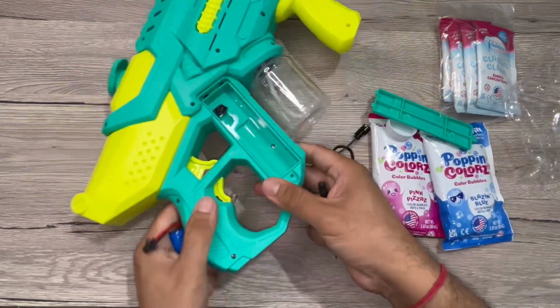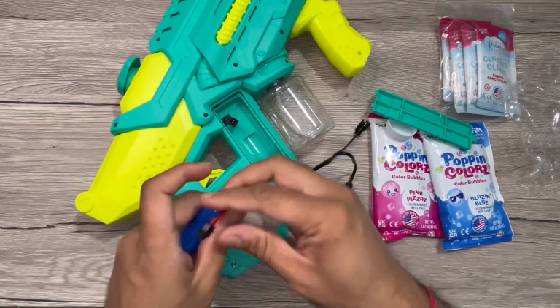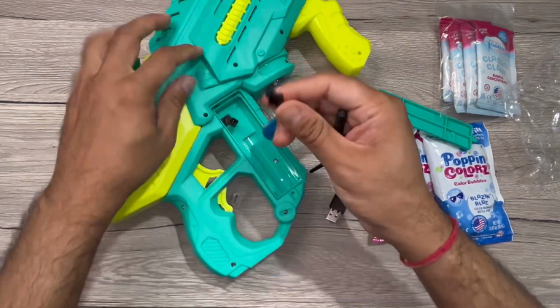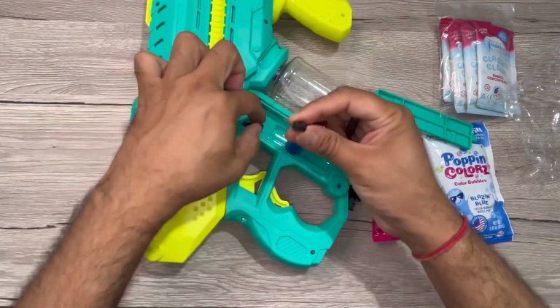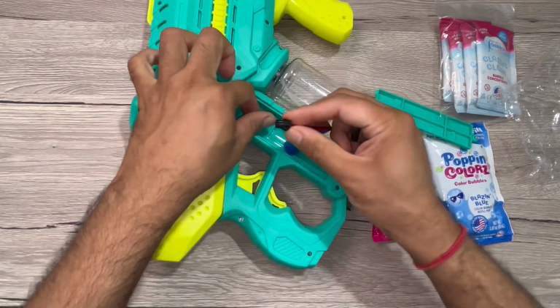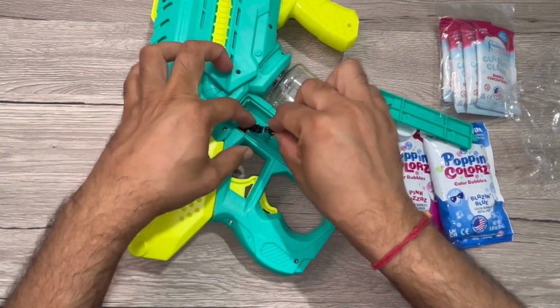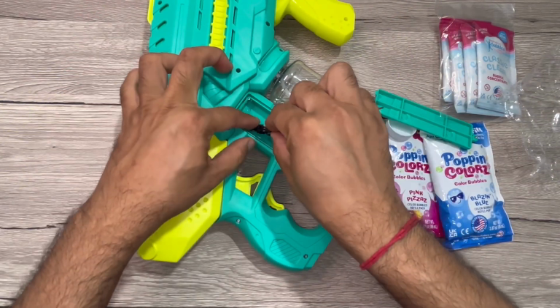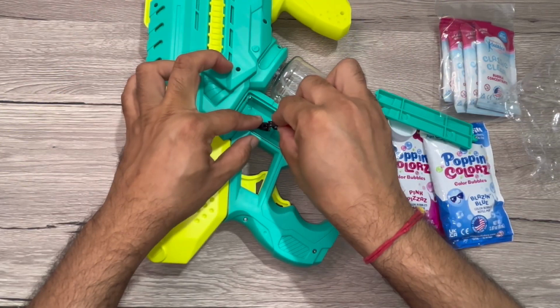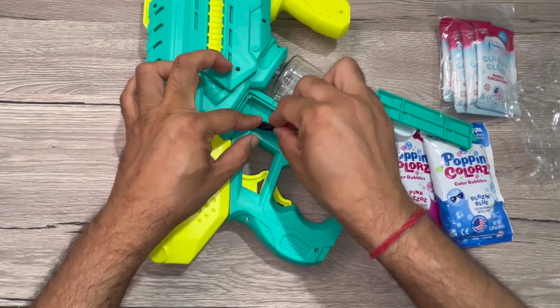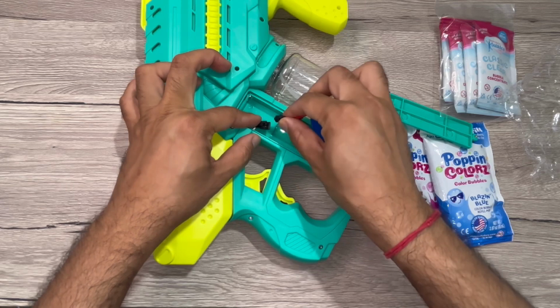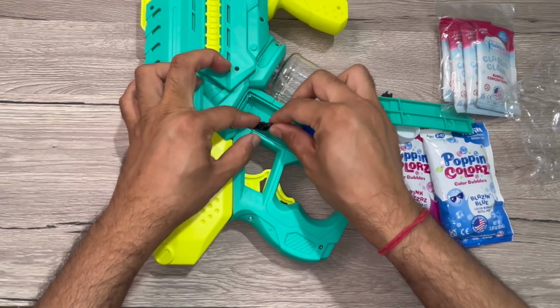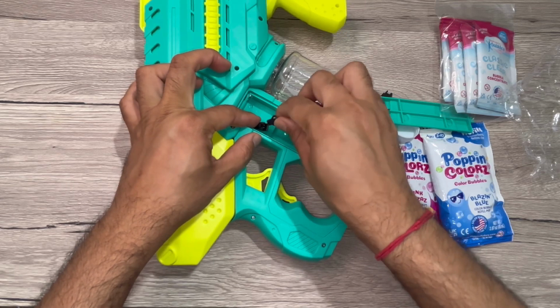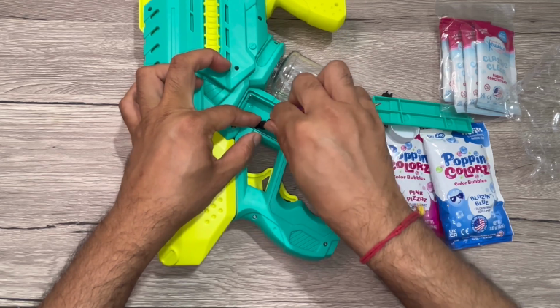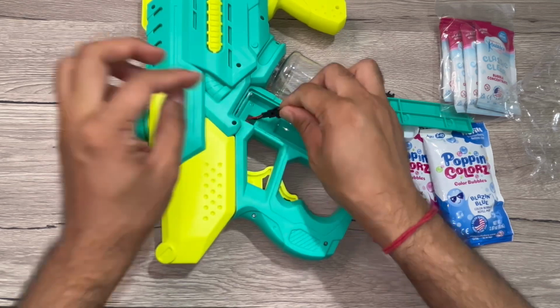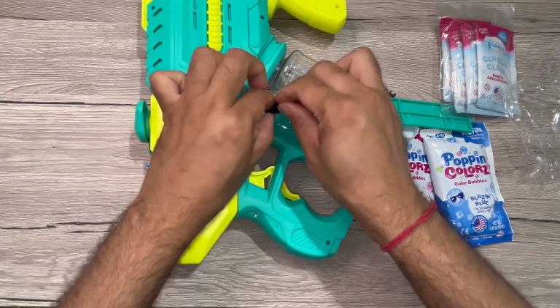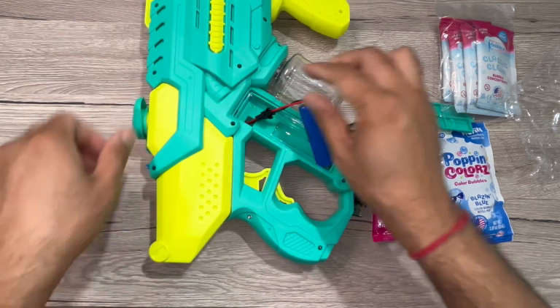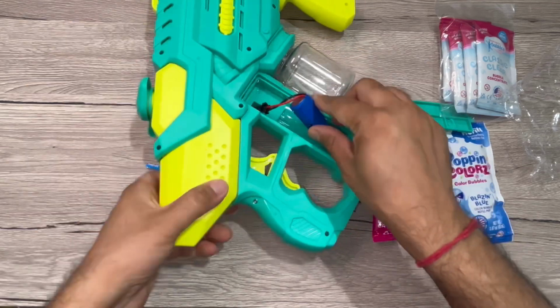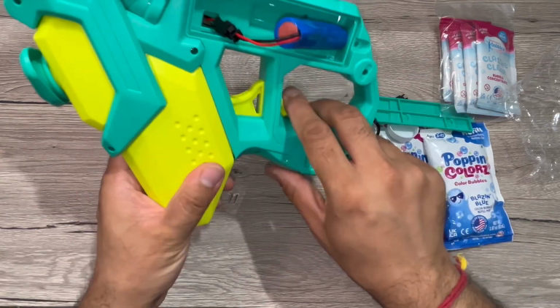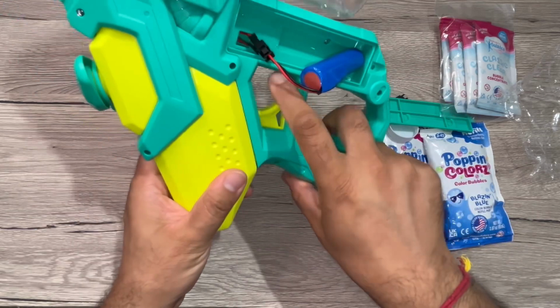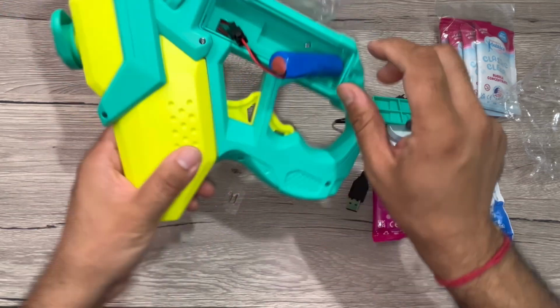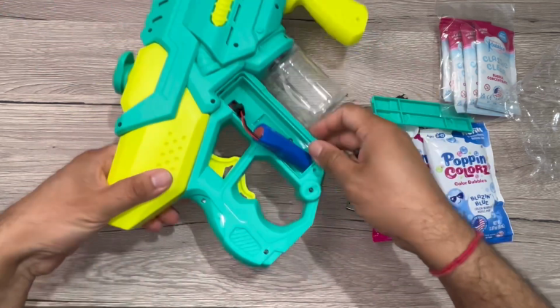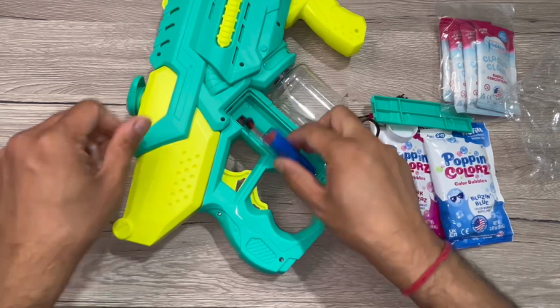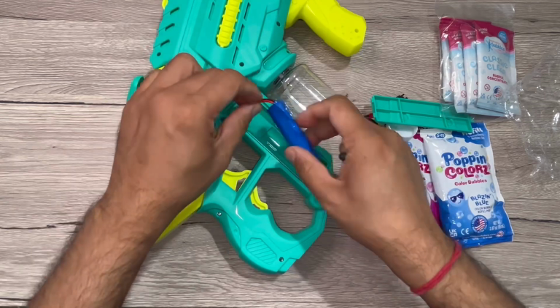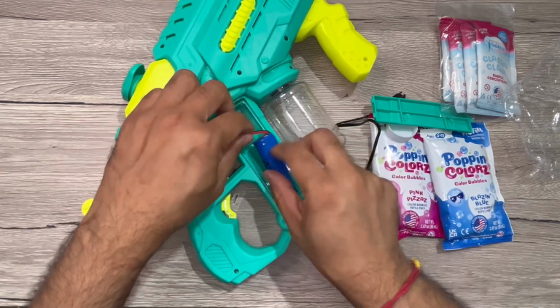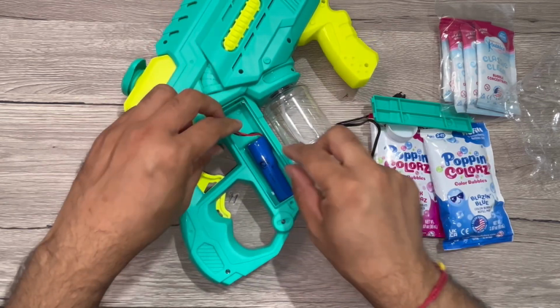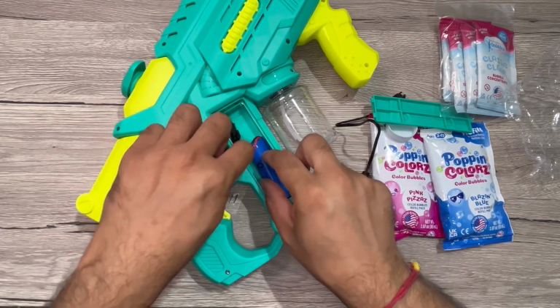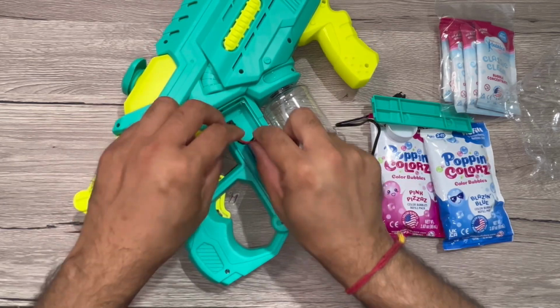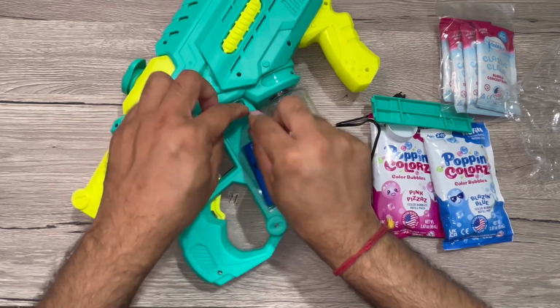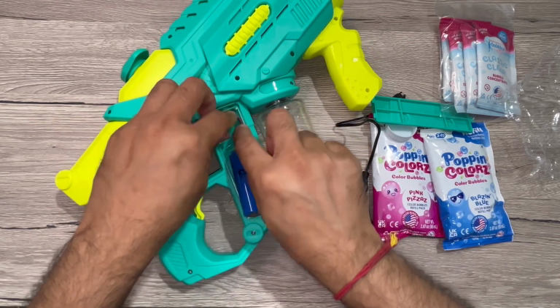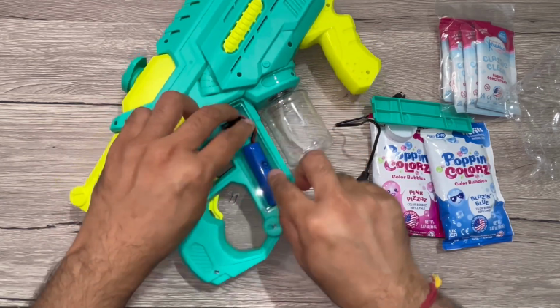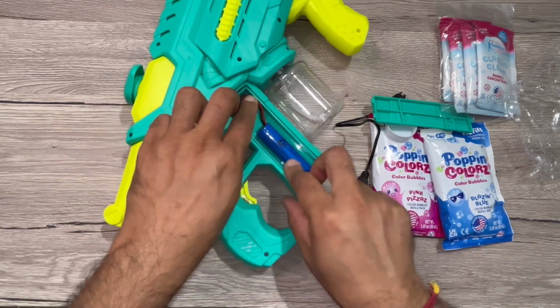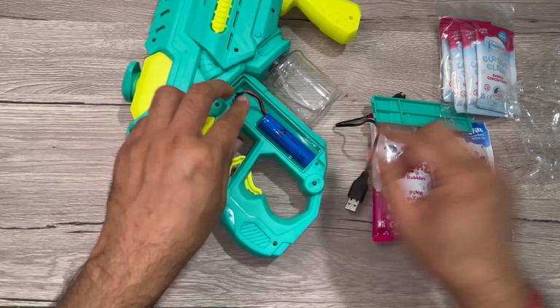A screwdriver is provided. Let me put it in and close the button — it starts working.